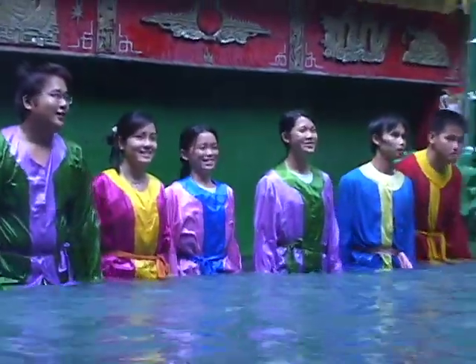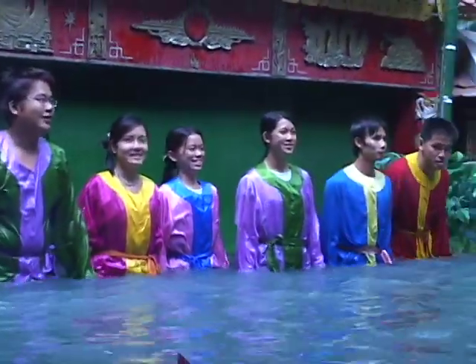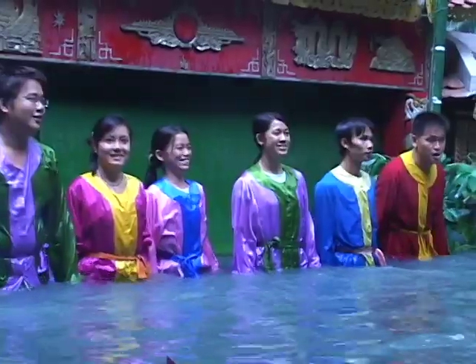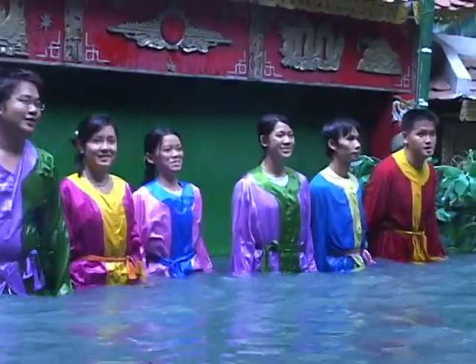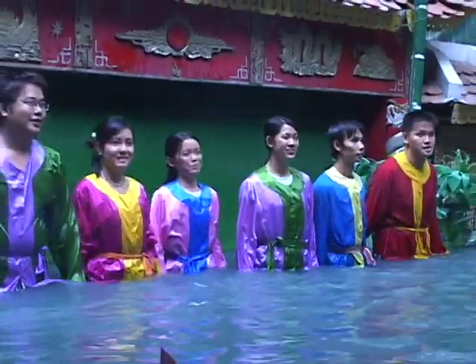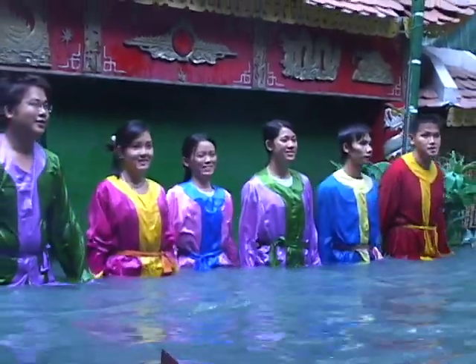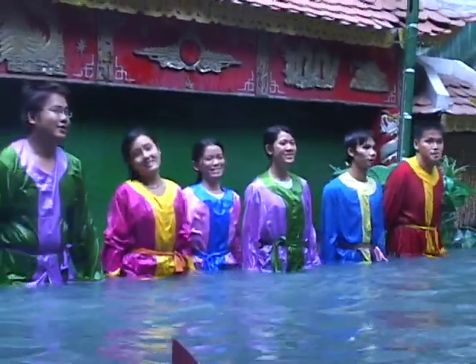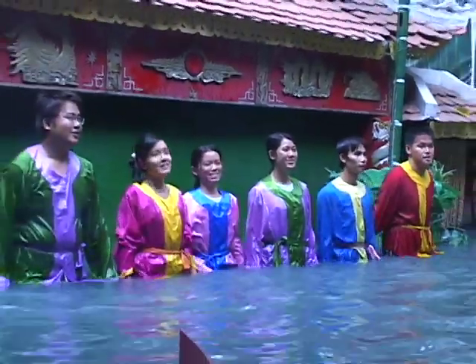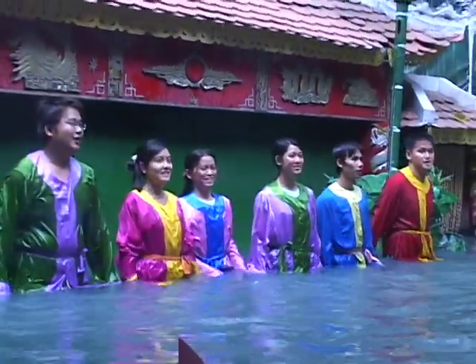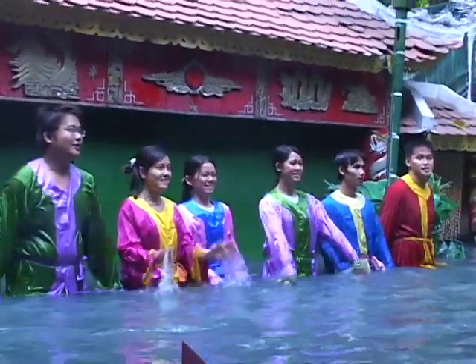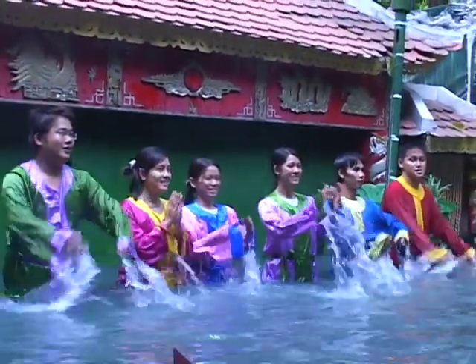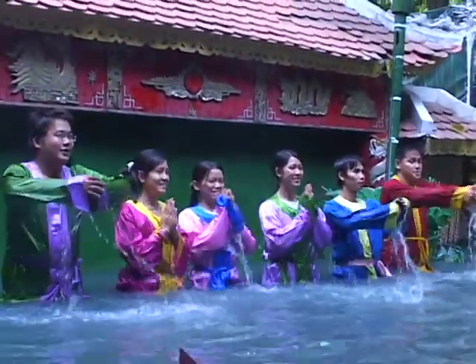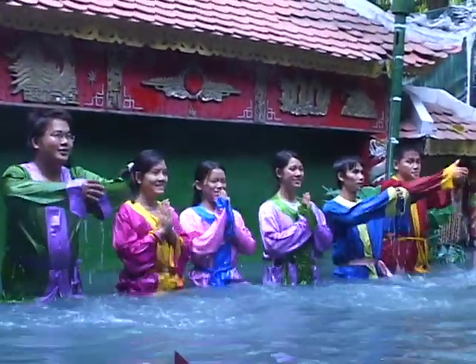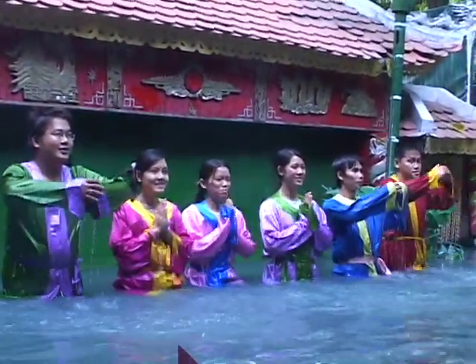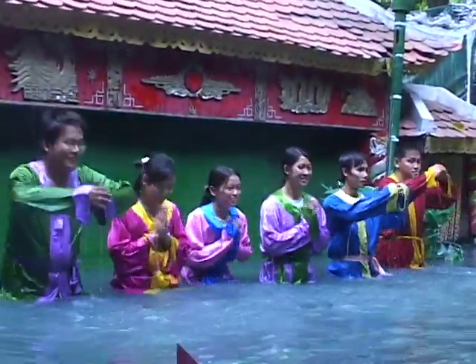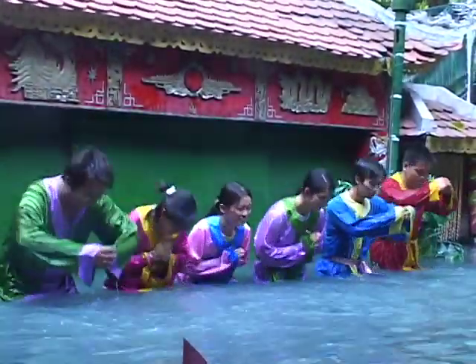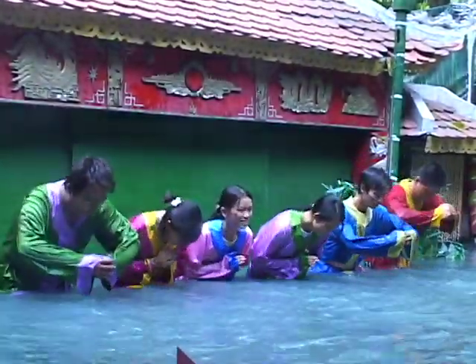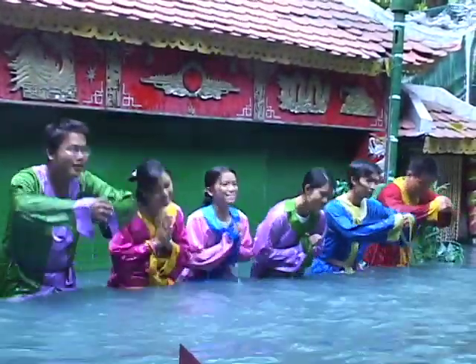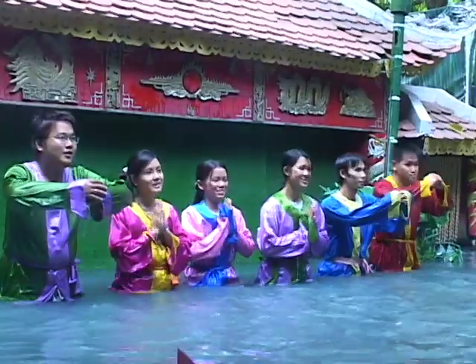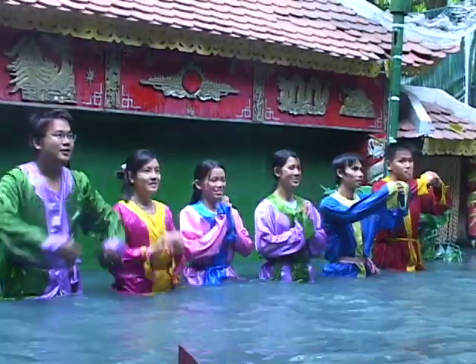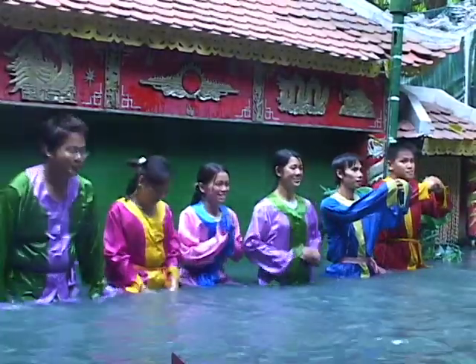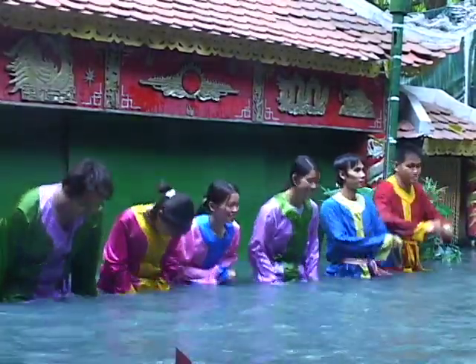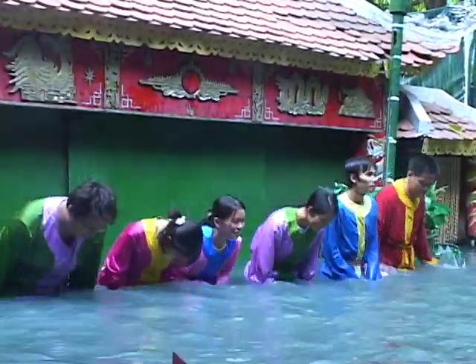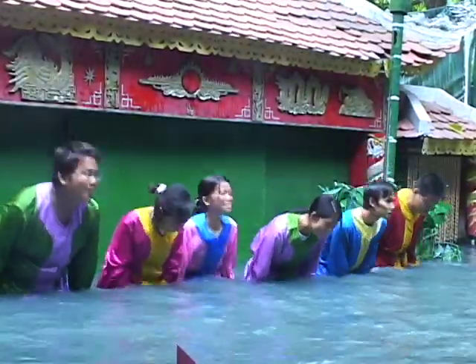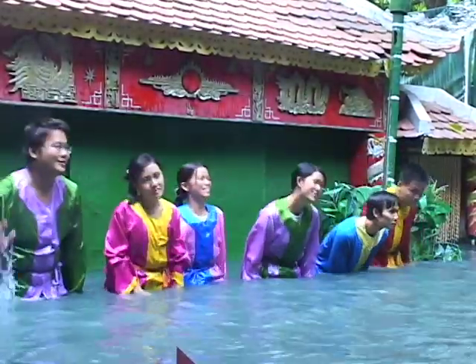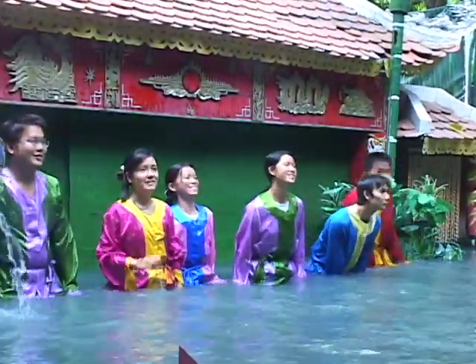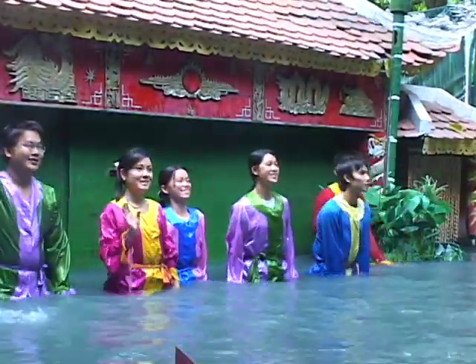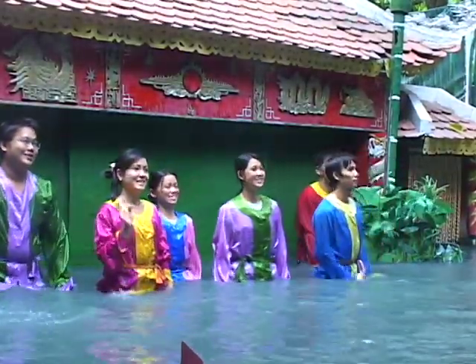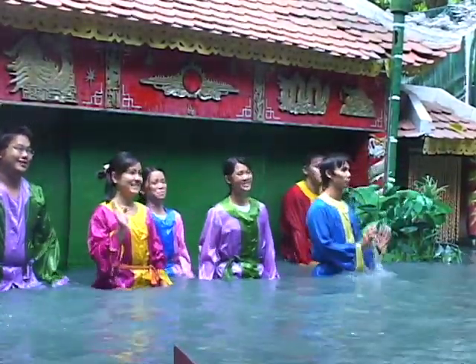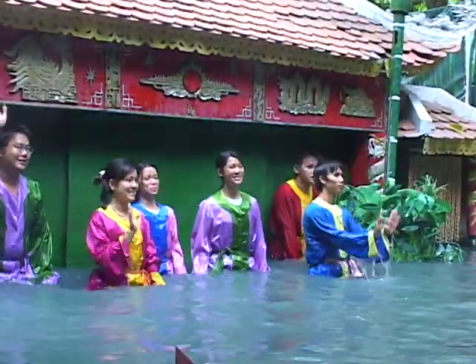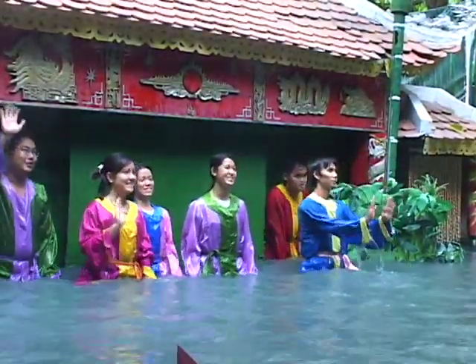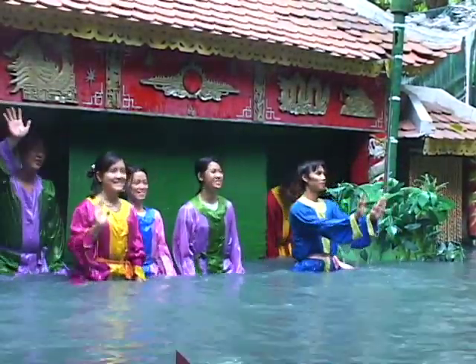Wow, what a neat show — it was so cool. All the colorful different animated figures in the water. I thought that was so neat. I'm glad that this tradition is still around here in Vietnam.